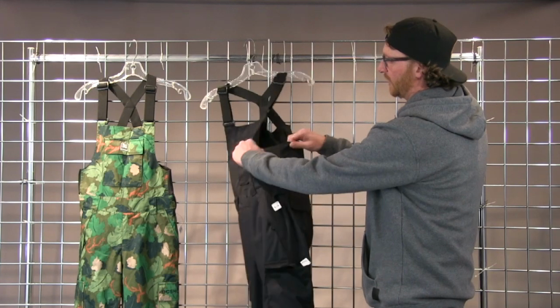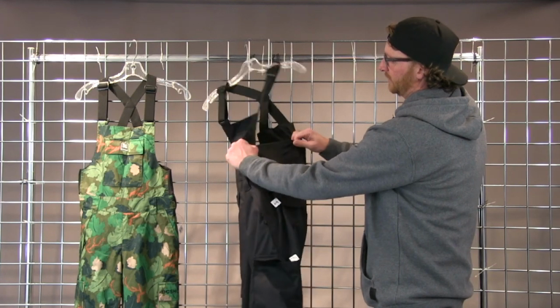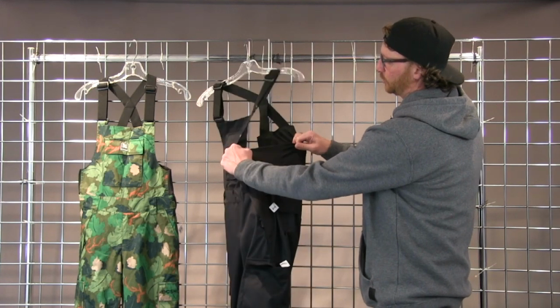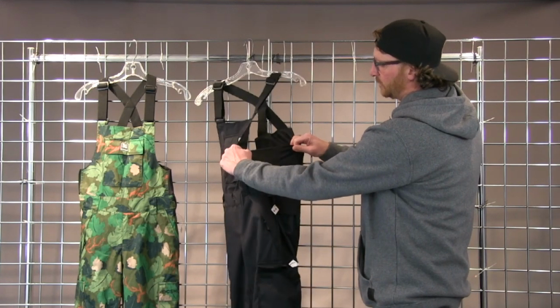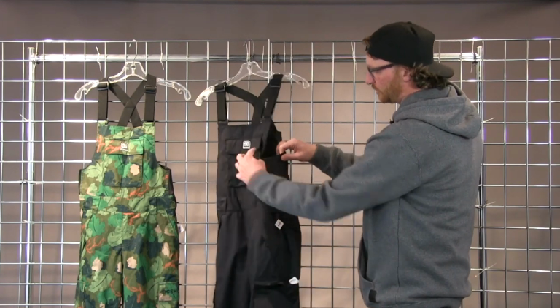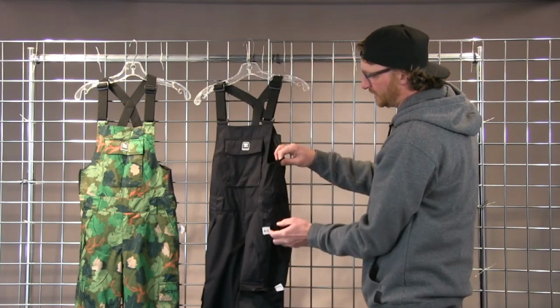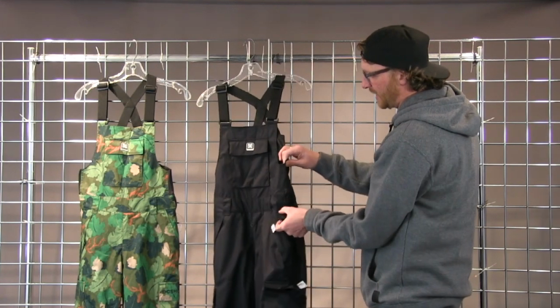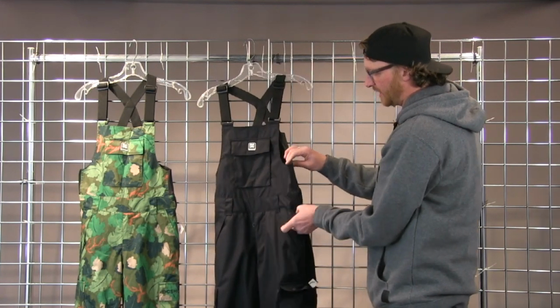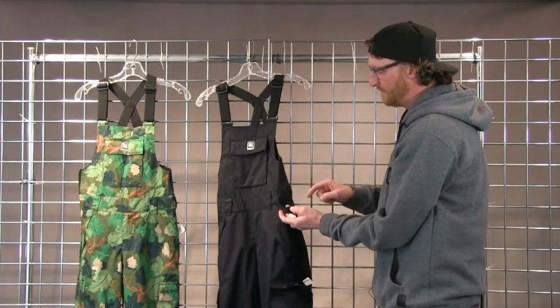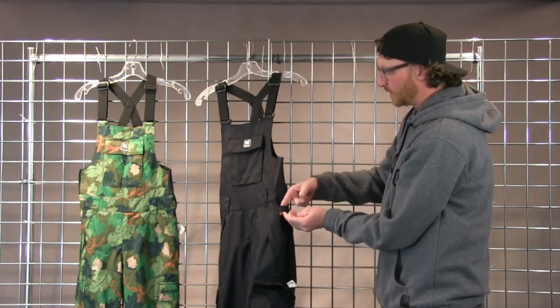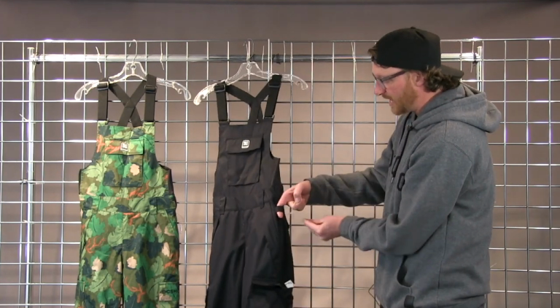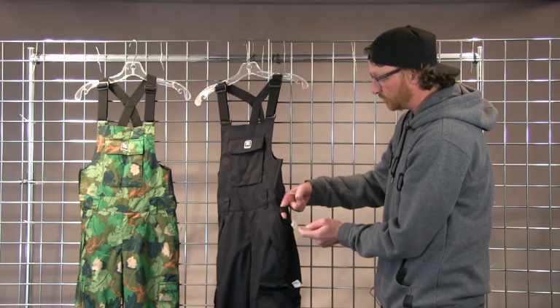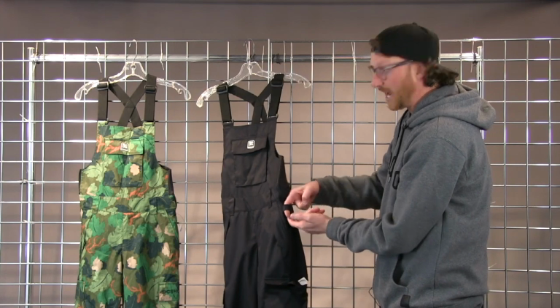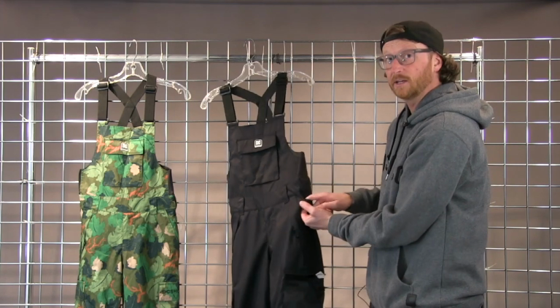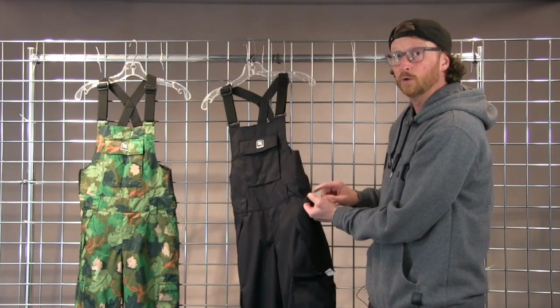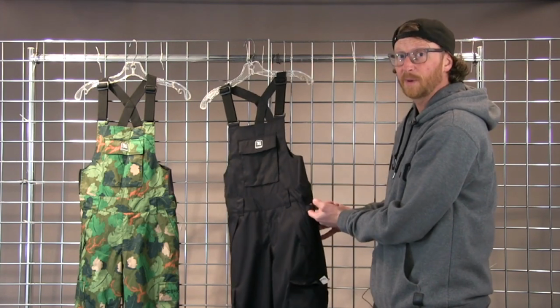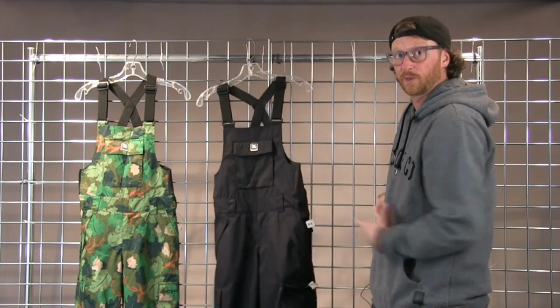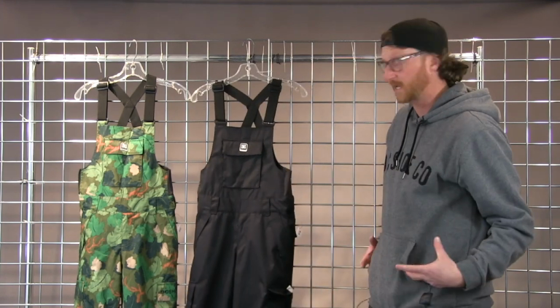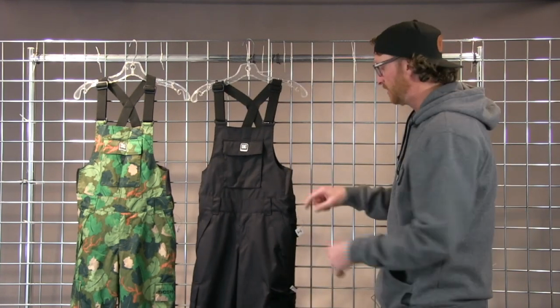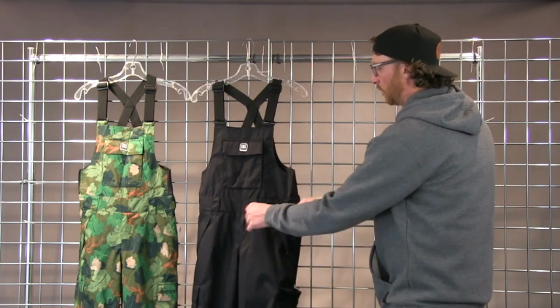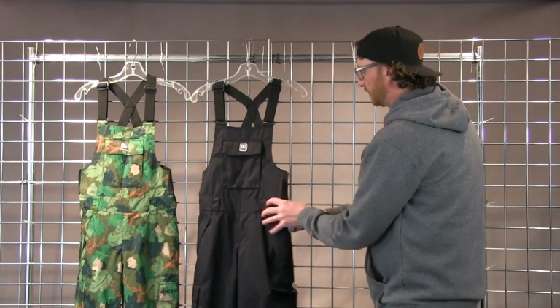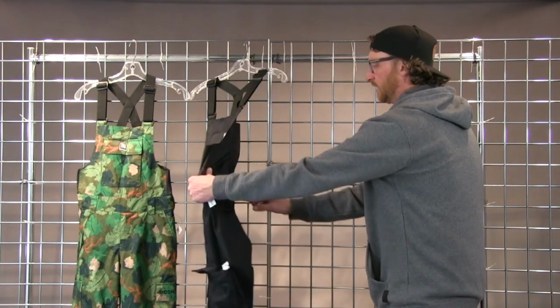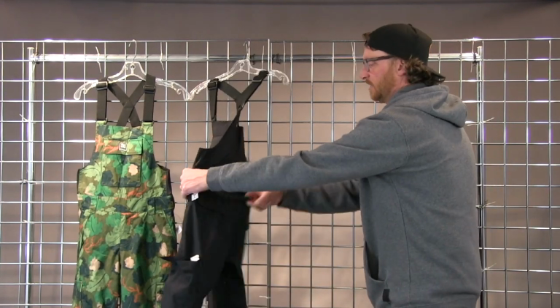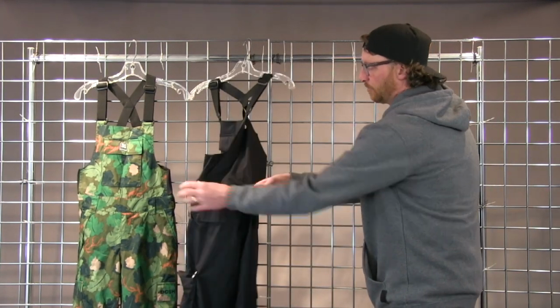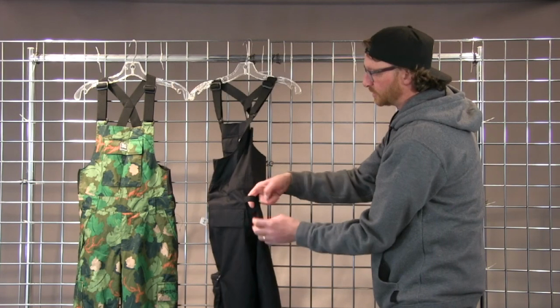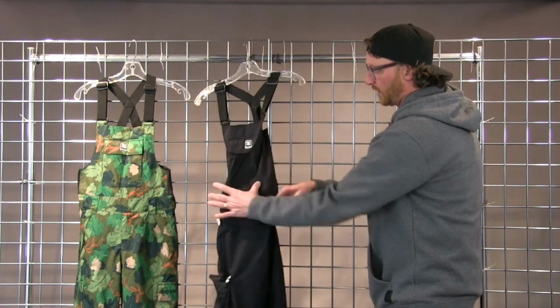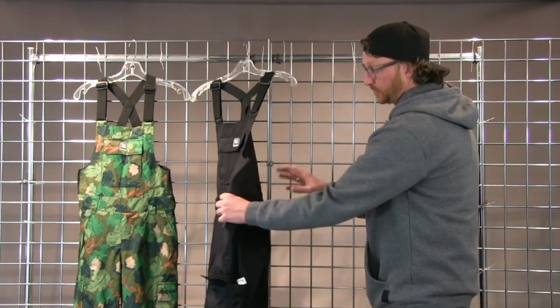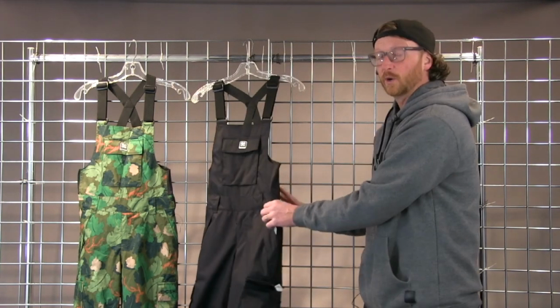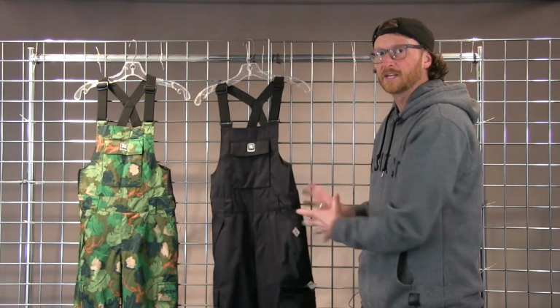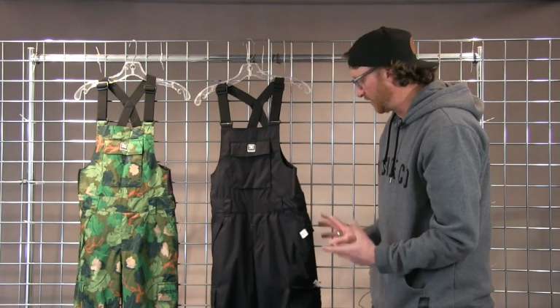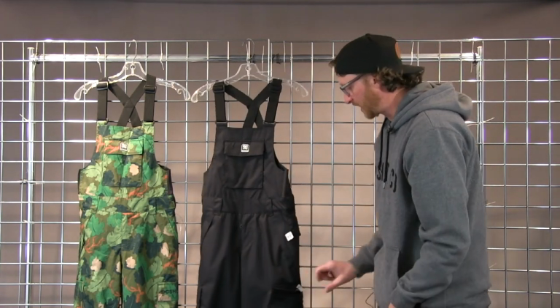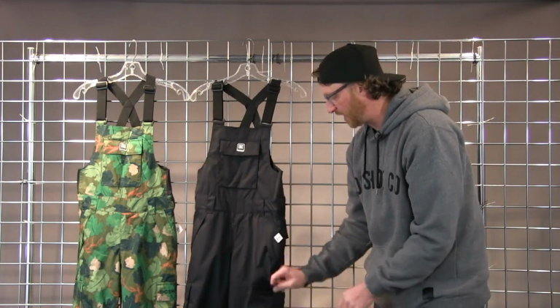There's great stretch here so it's easy to get in. You can tie your jacket to this pant with the waist gaiter — all of these little points or spots where you can tie the waist gaiter there.